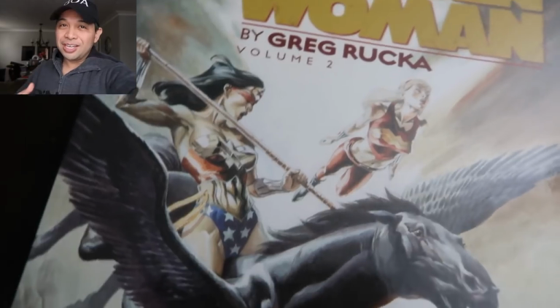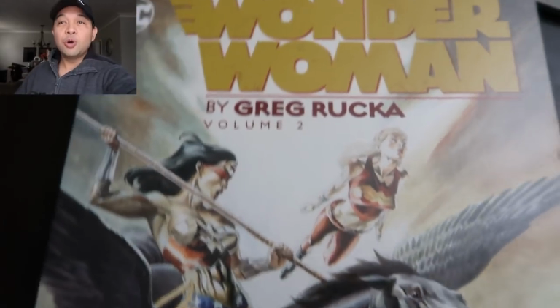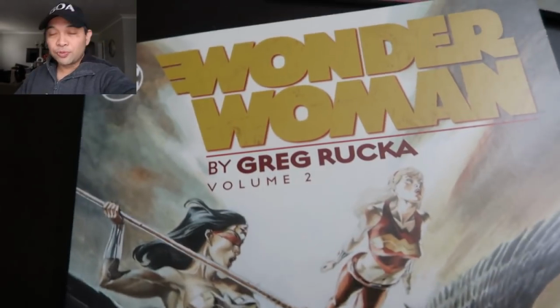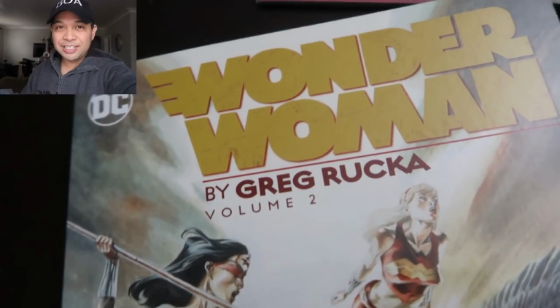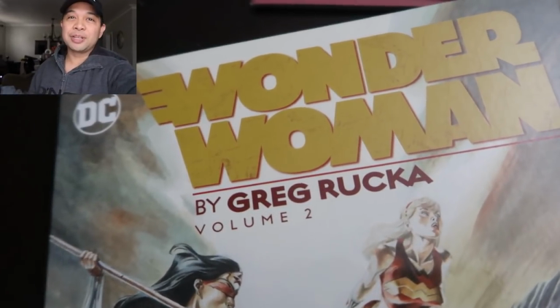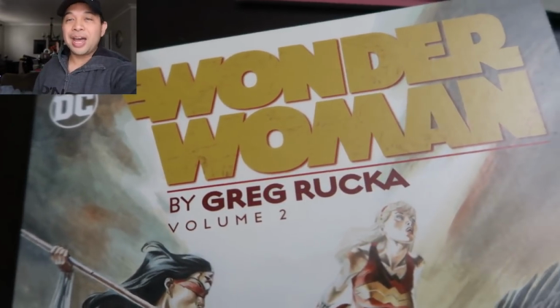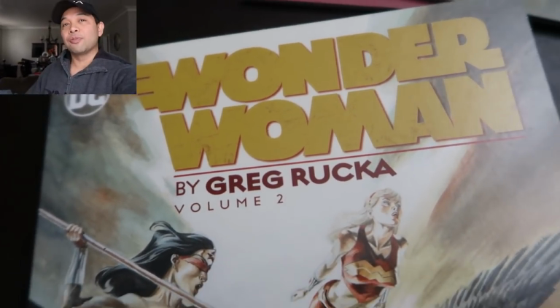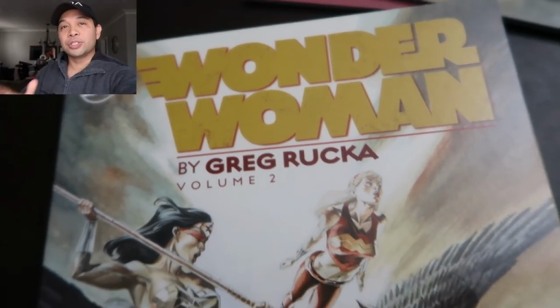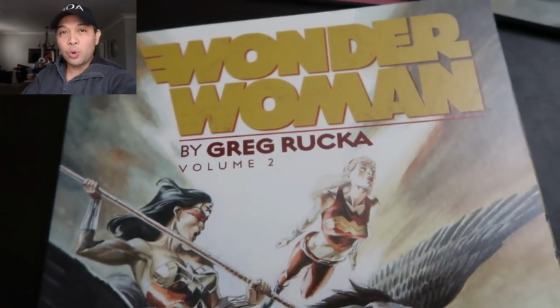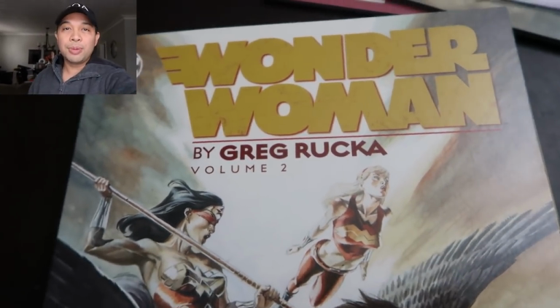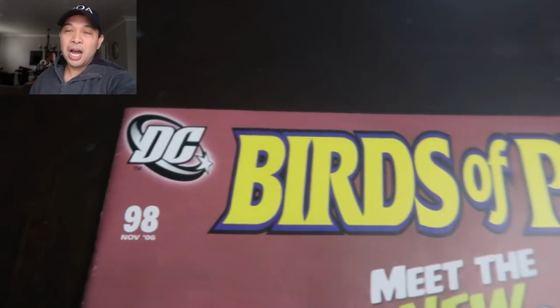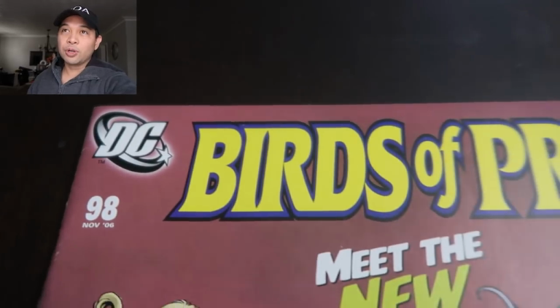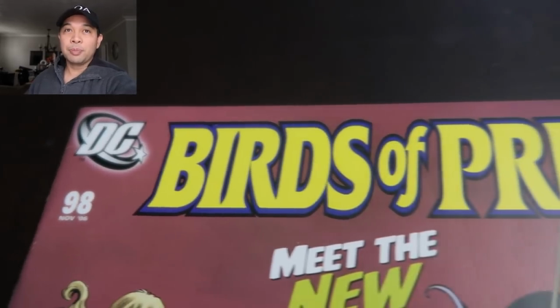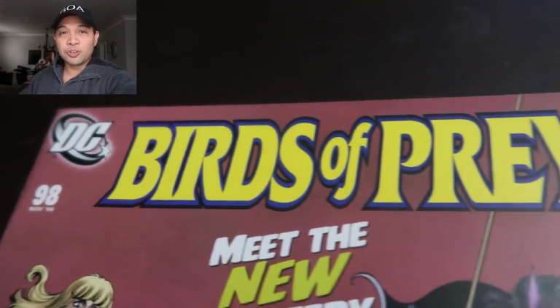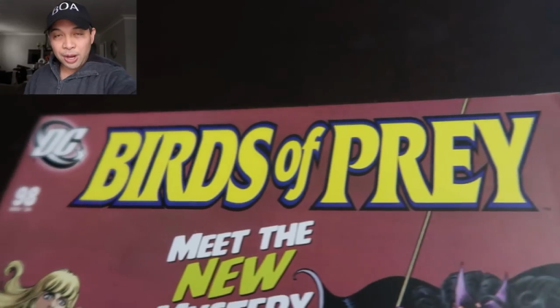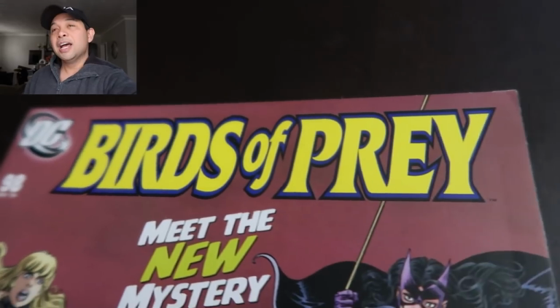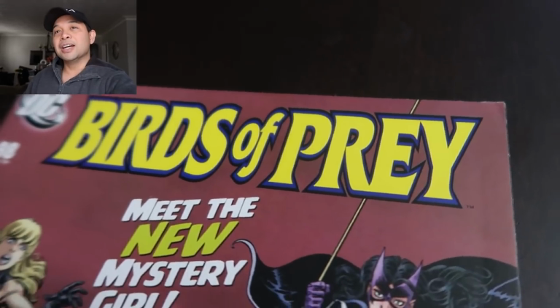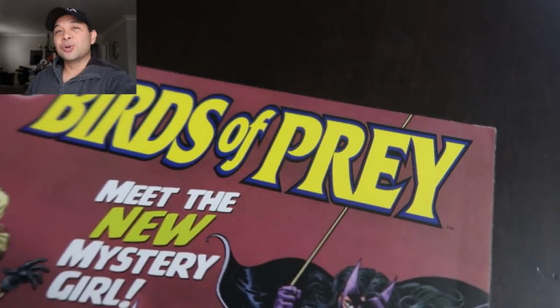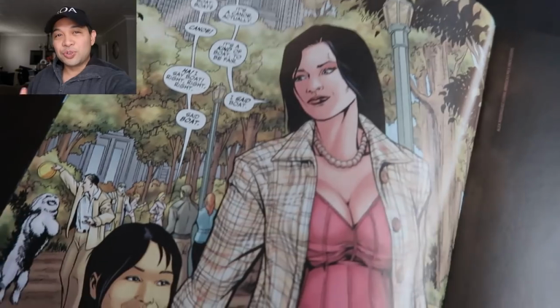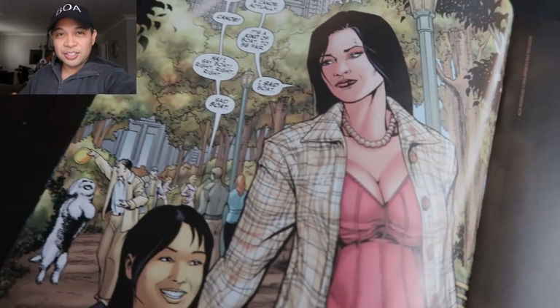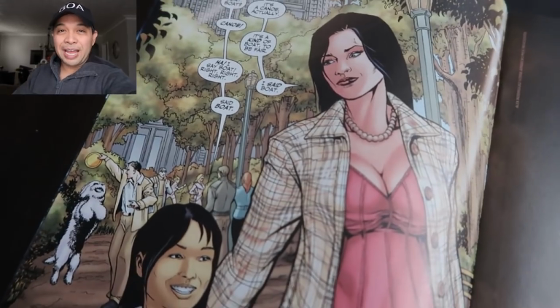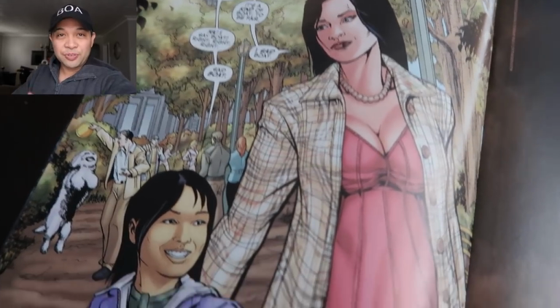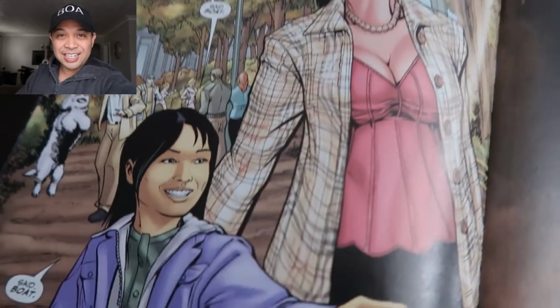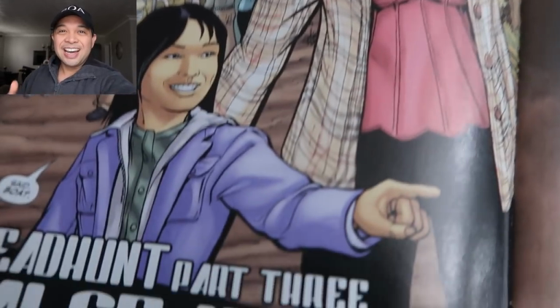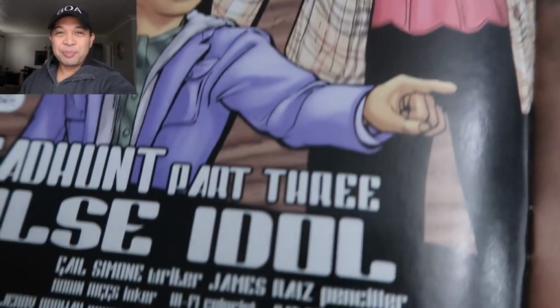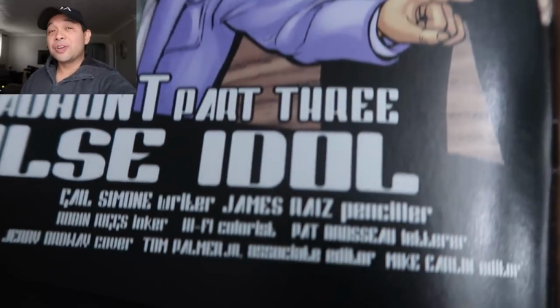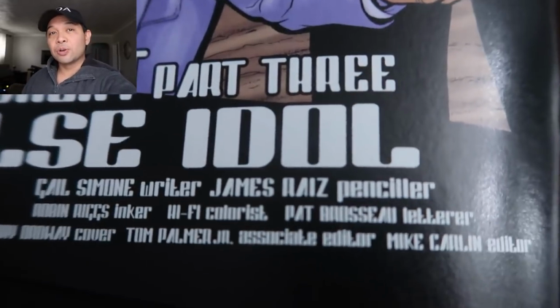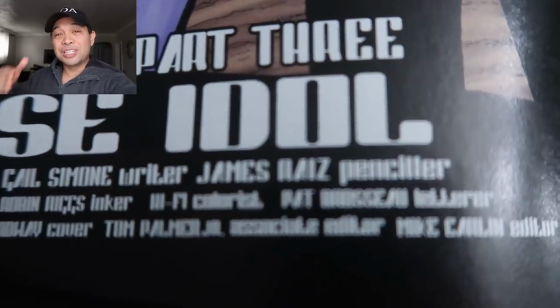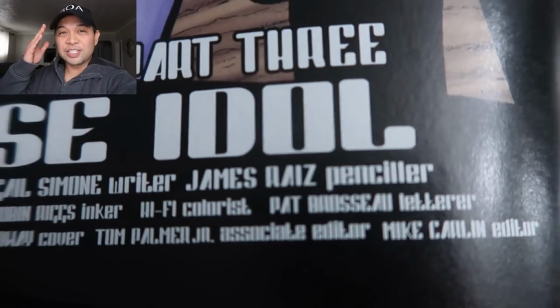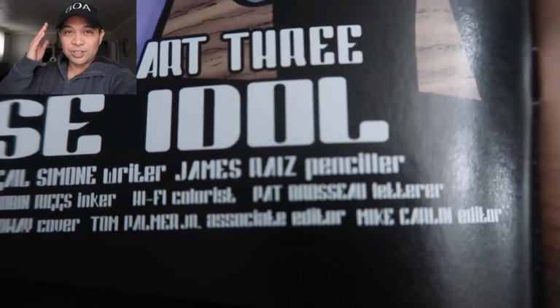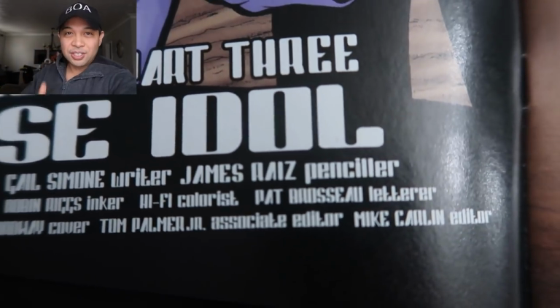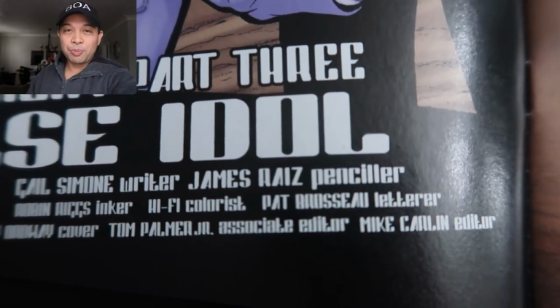If you guys didn't know, I've worked for DC Comics in the past. I've worked on Wonder Woman. I've worked on Birds of Prey. So it's always fun to go back and revisit some of my favorite heroes, which is of course Superman.